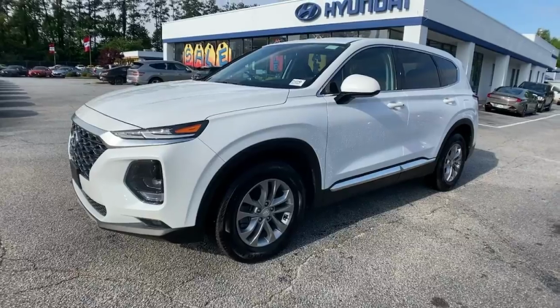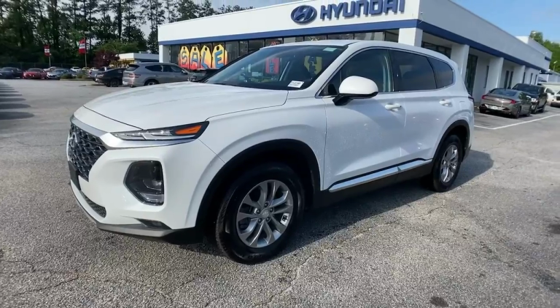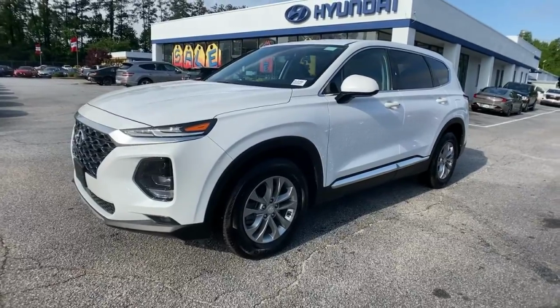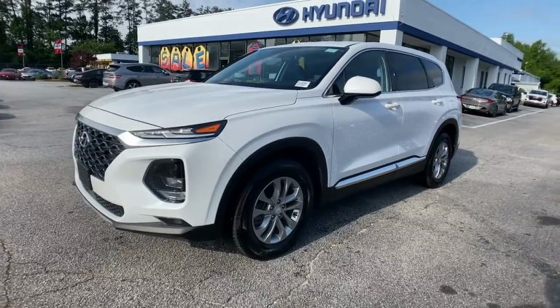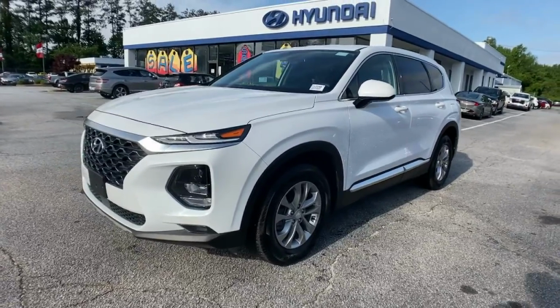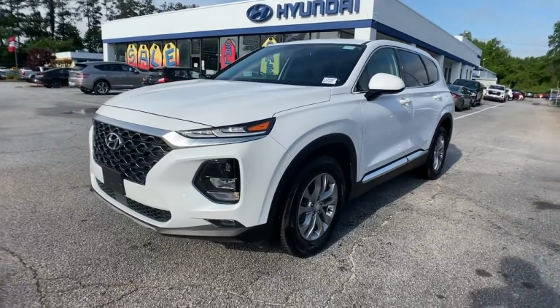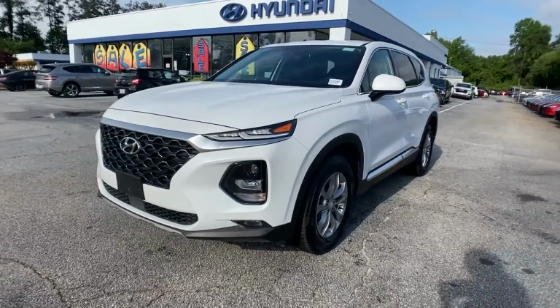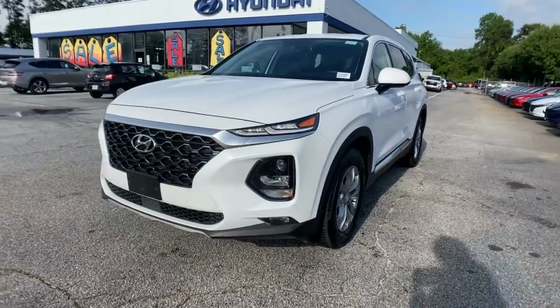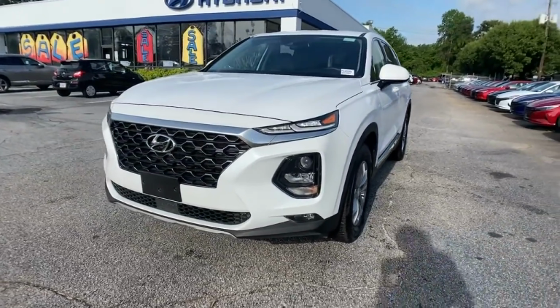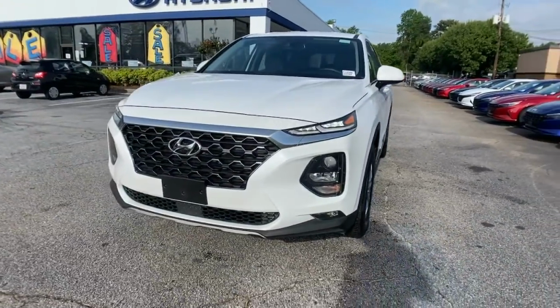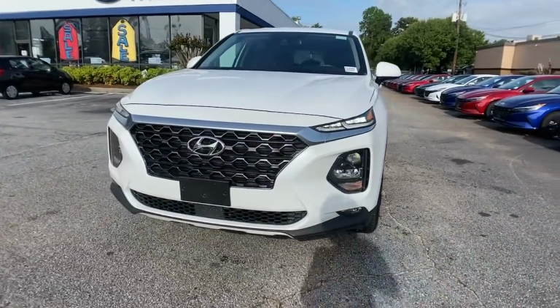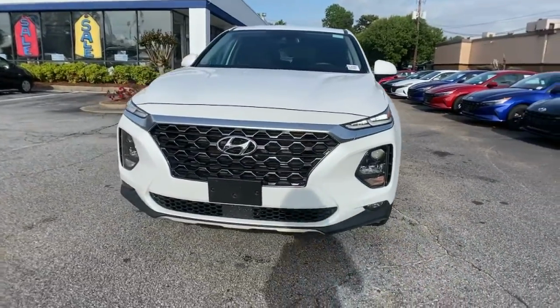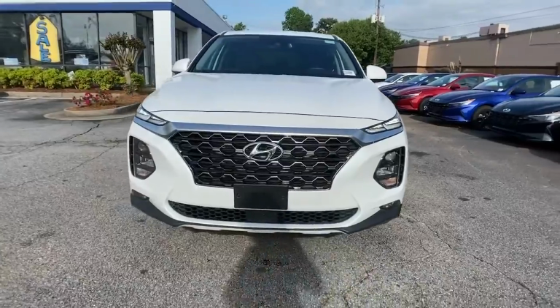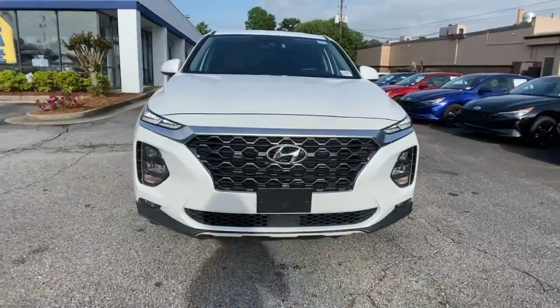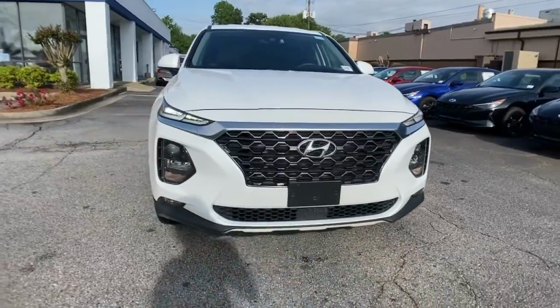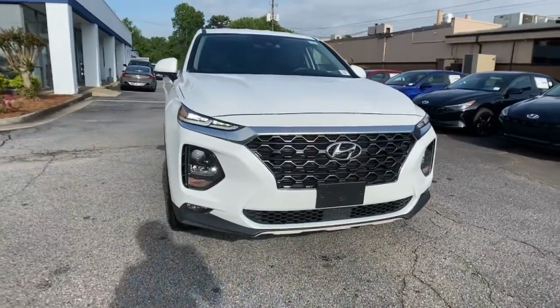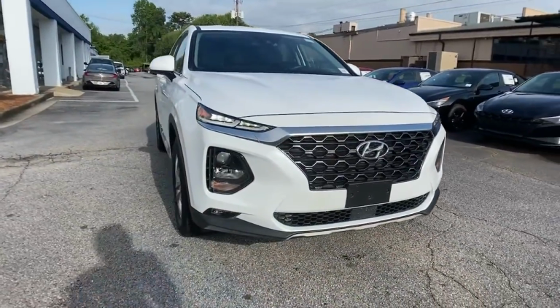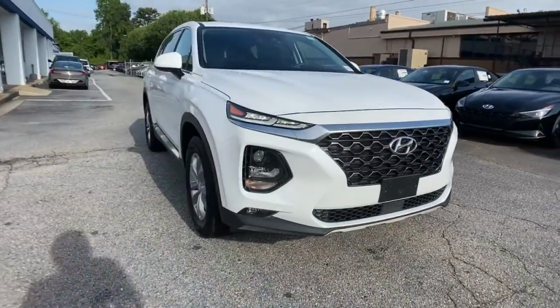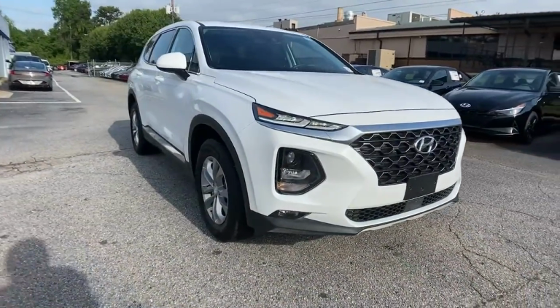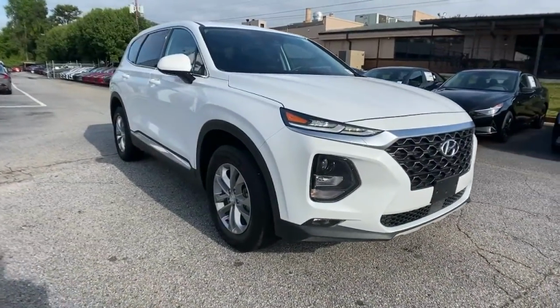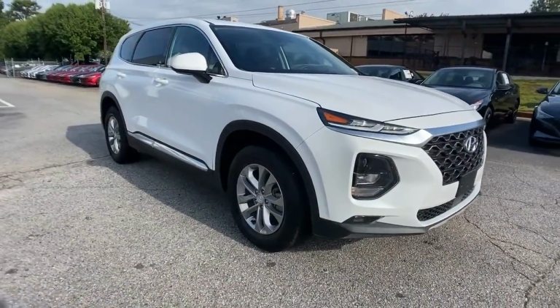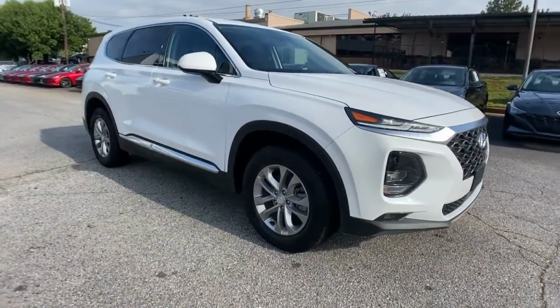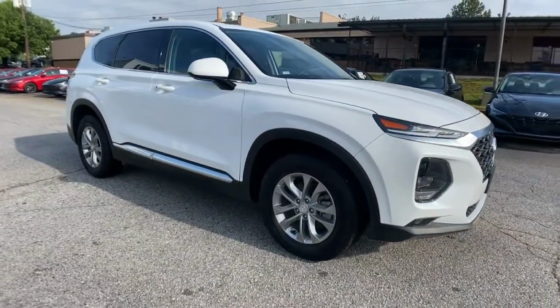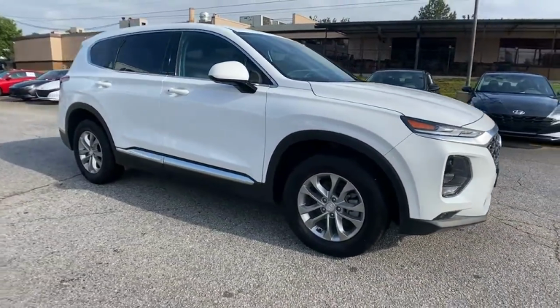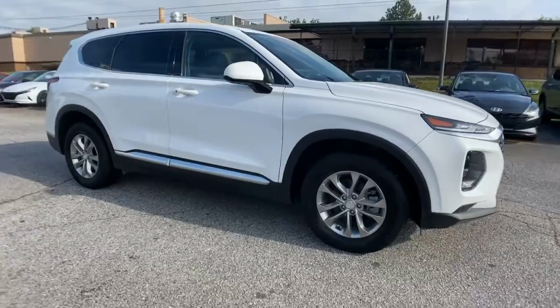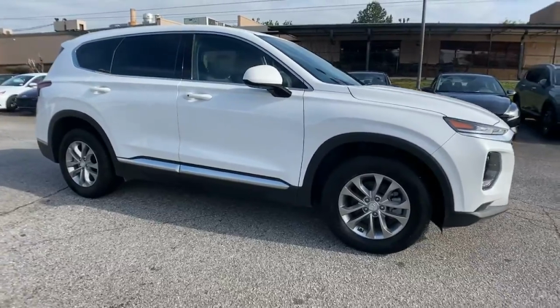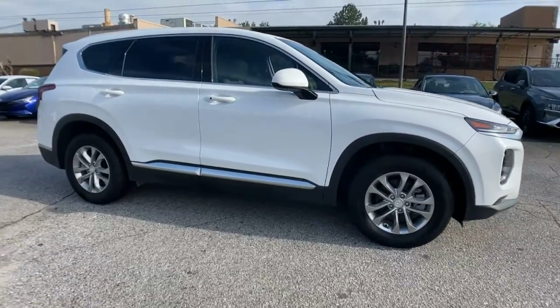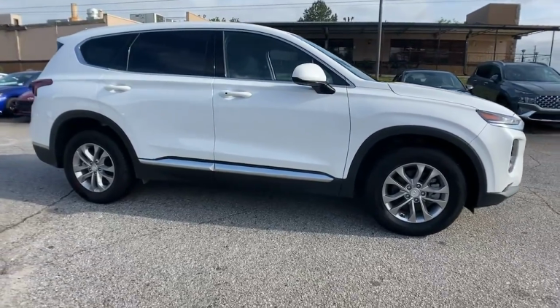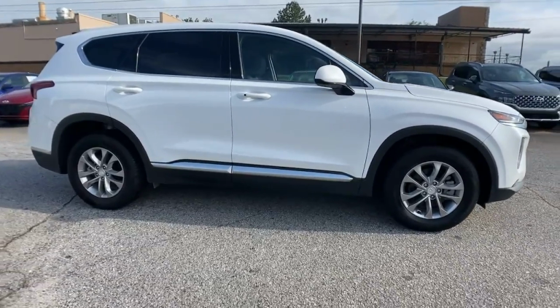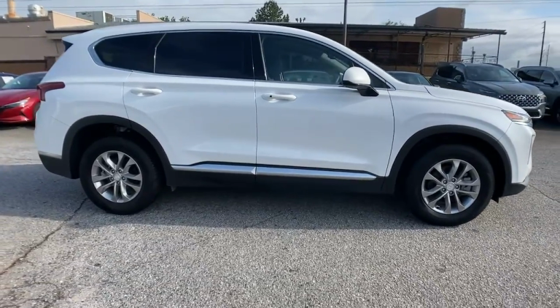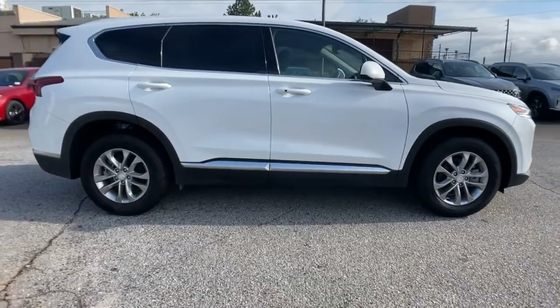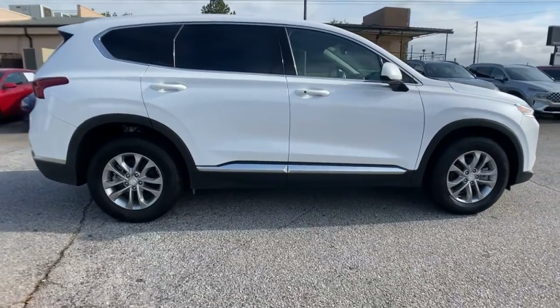Go home happy with the 2020 Hyundai Santa Fe. This vehicle still has fewer than 5,000 miles on the clock, so it won't last long. Handsome and versatile, this Santa Fe brings ease and comfort to your busy lifestyle.